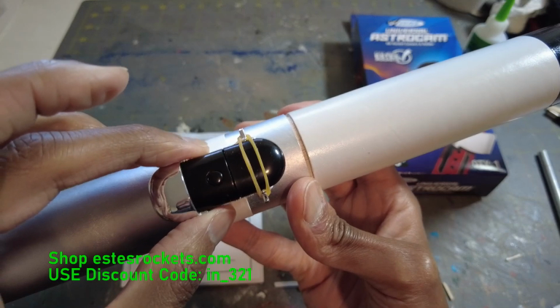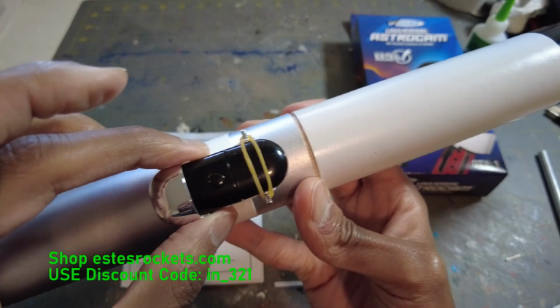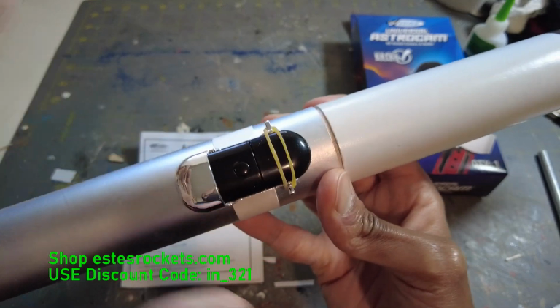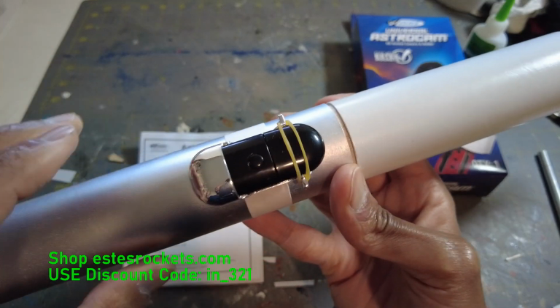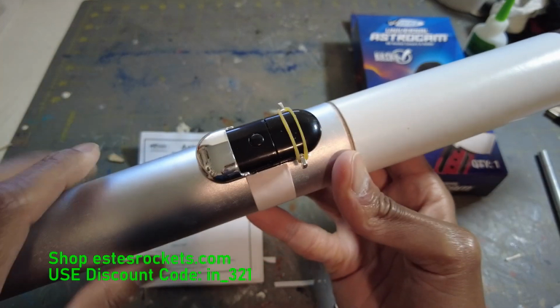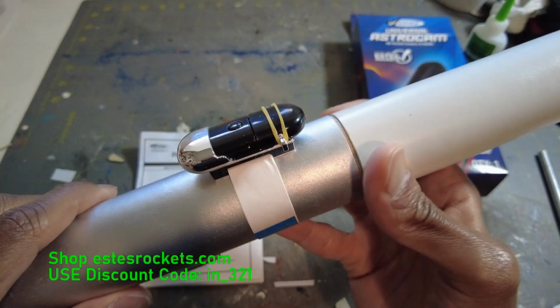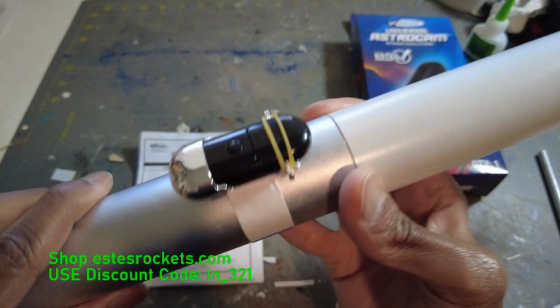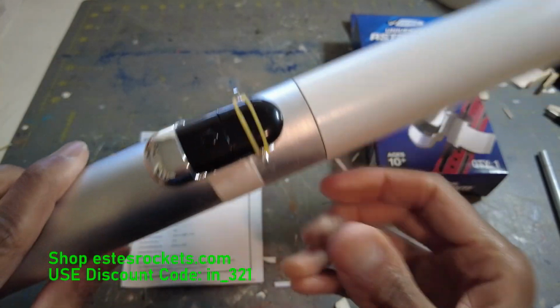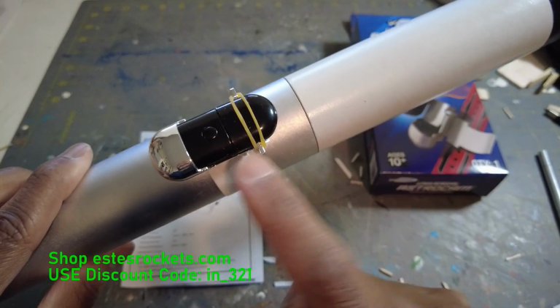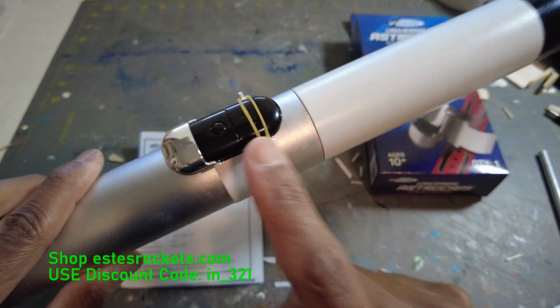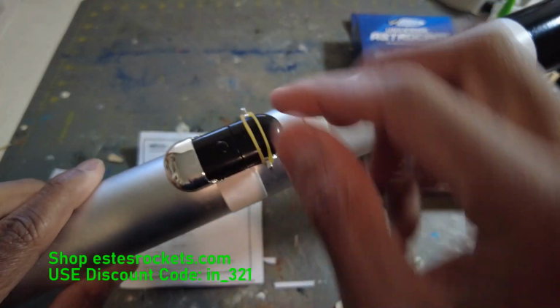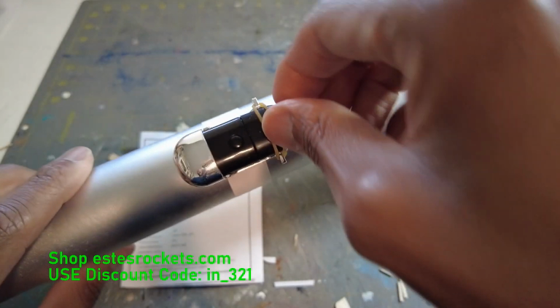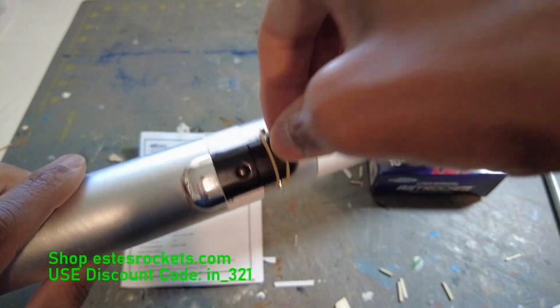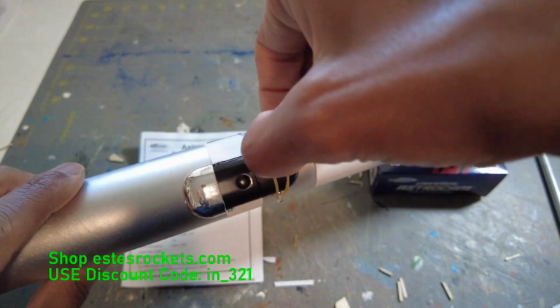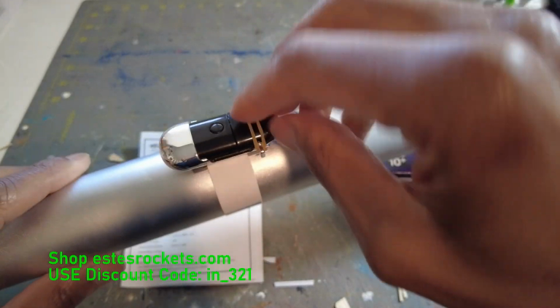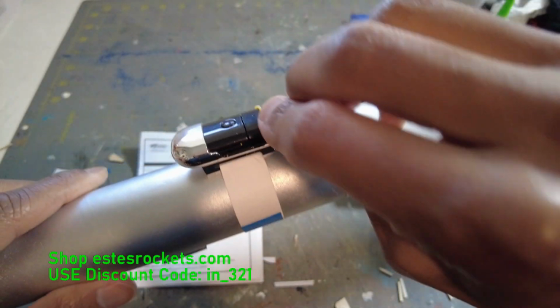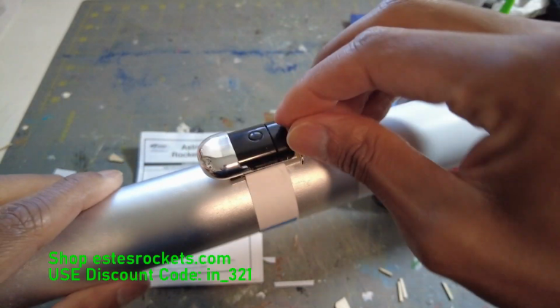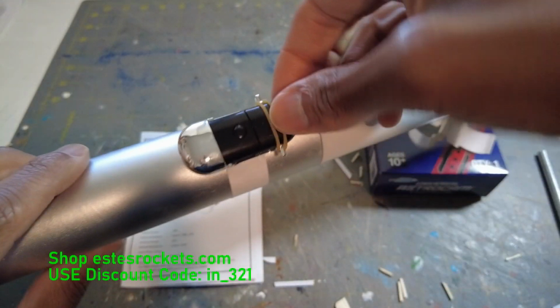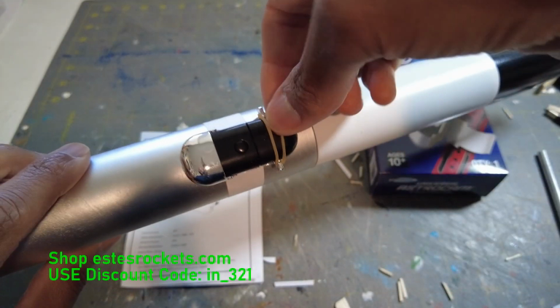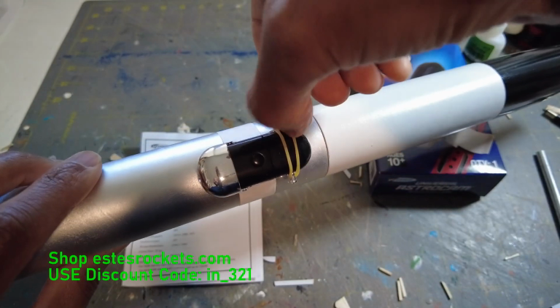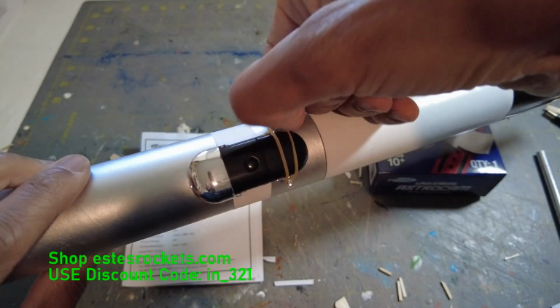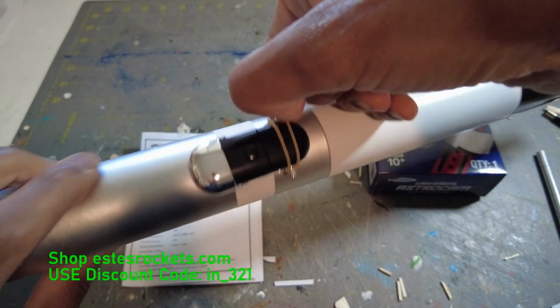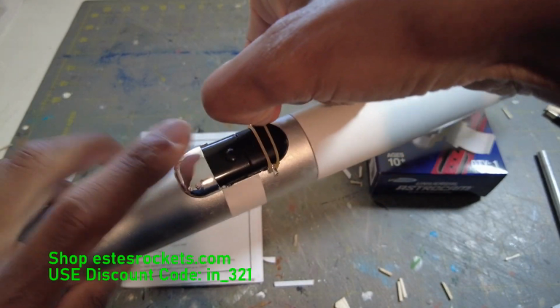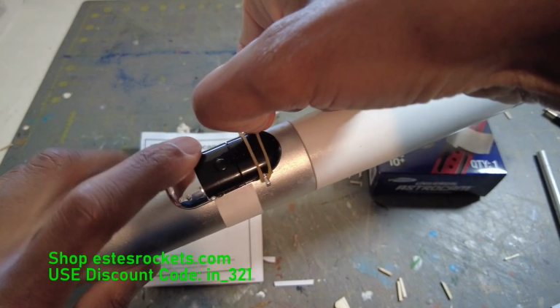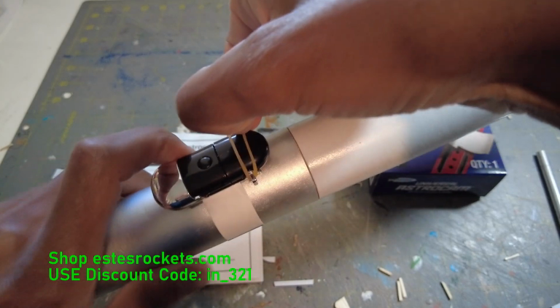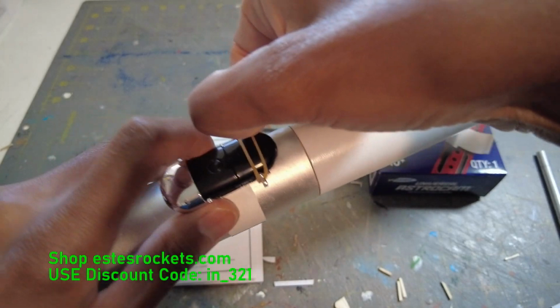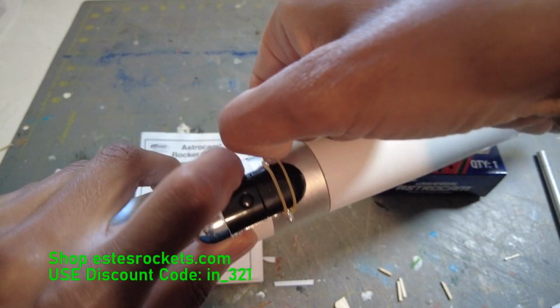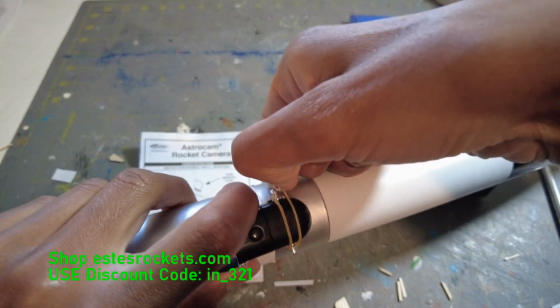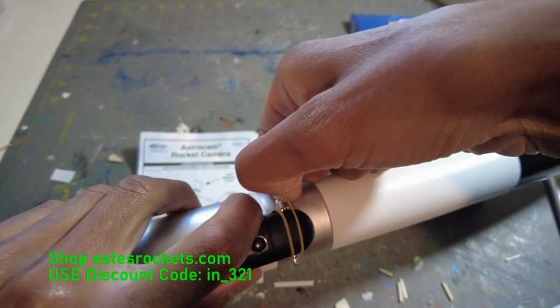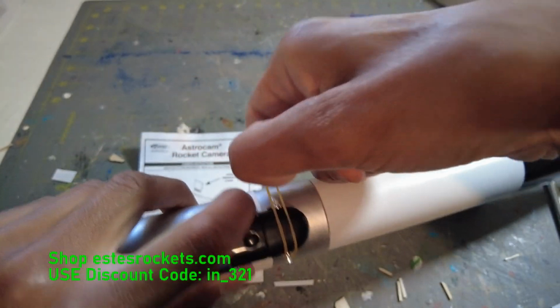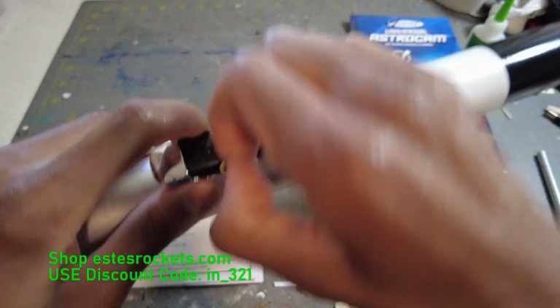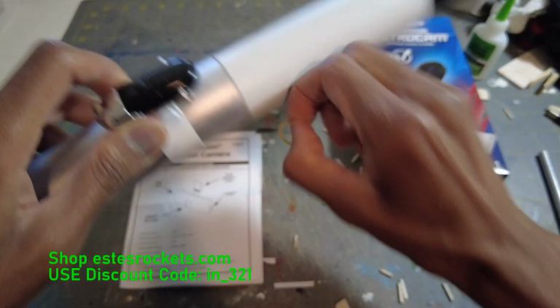I didn't see too much shake on the footage, which you'll see coming up soon. So that's how it goes, and to operate these are really simple. They have a function where you can take still shots, which I don't really mess with — I don't really need still shots with this little camera.